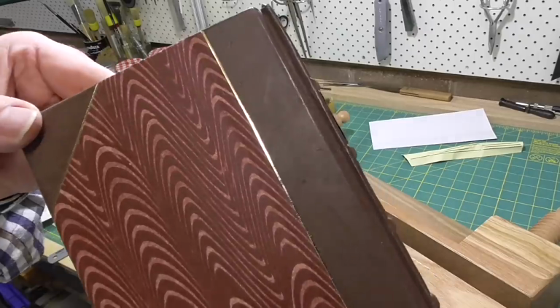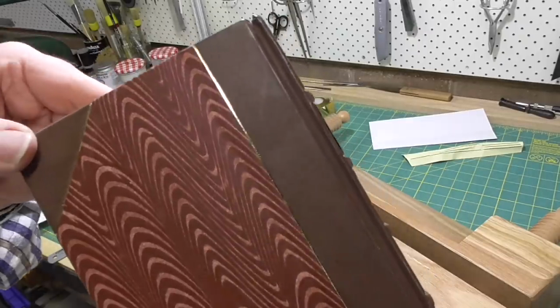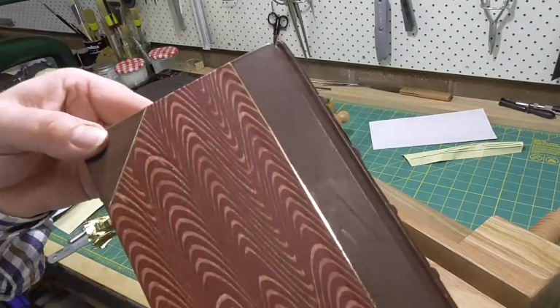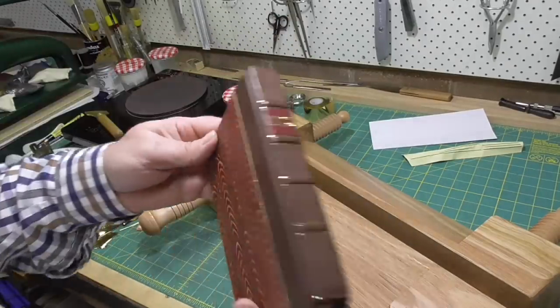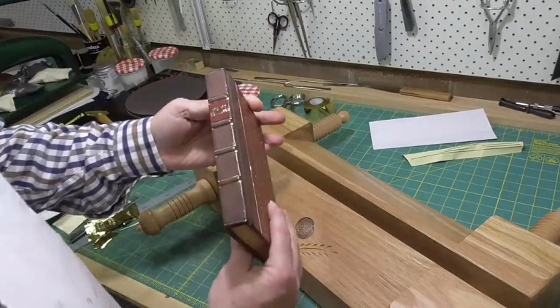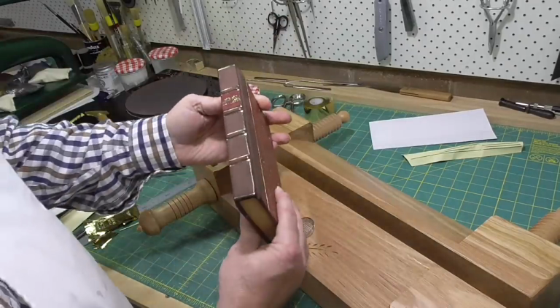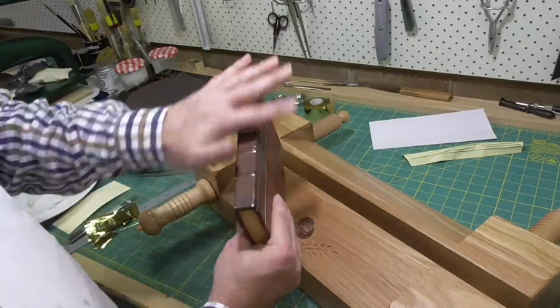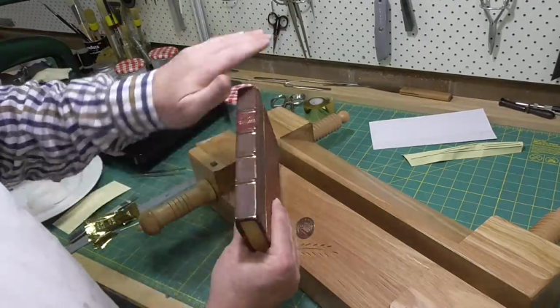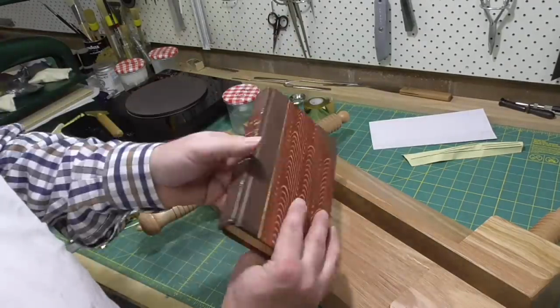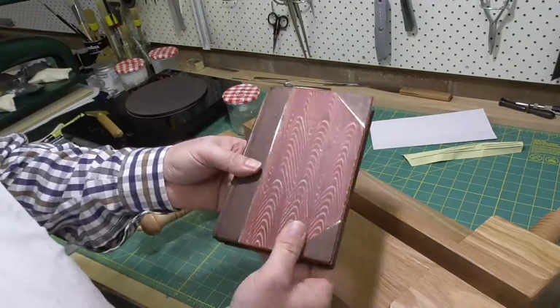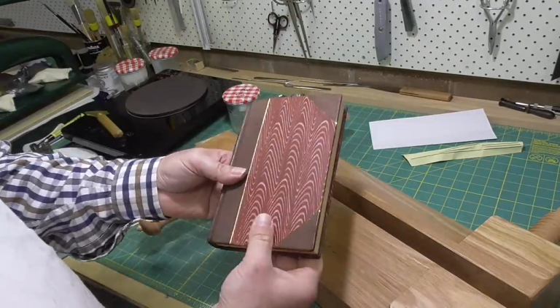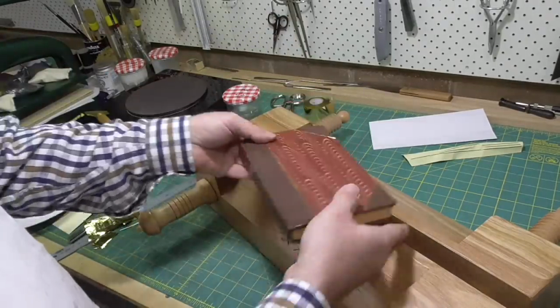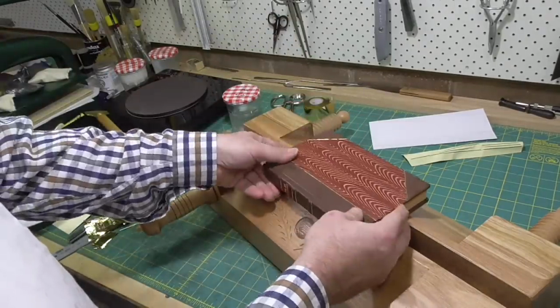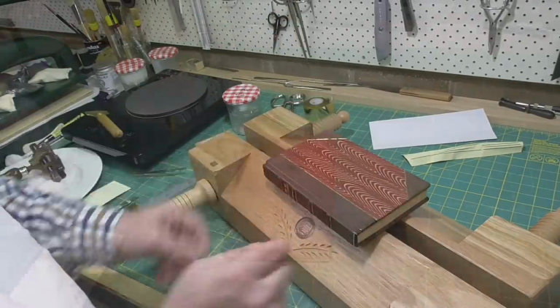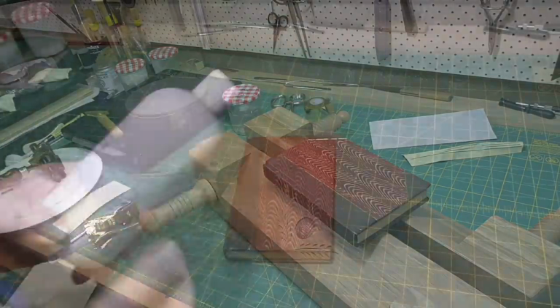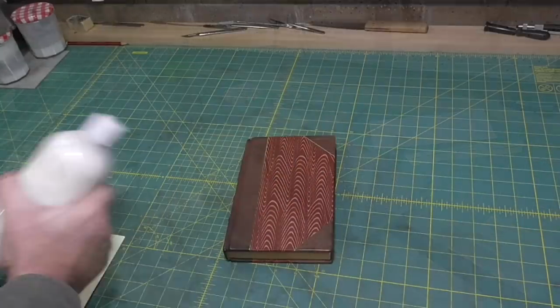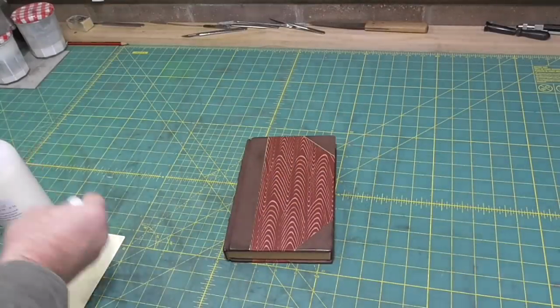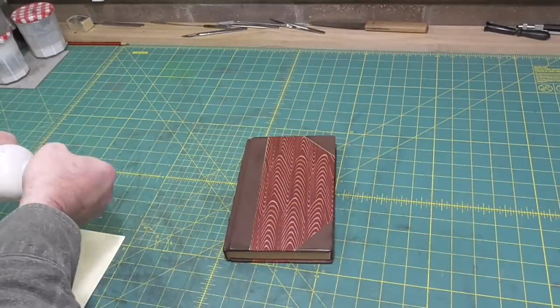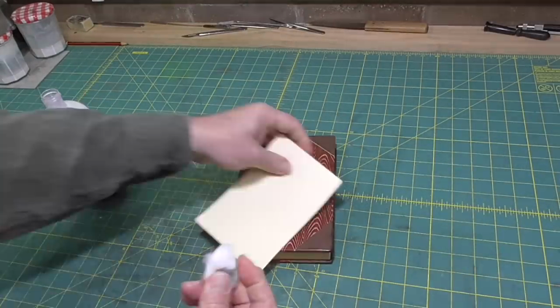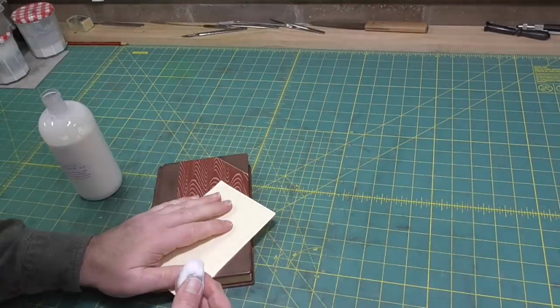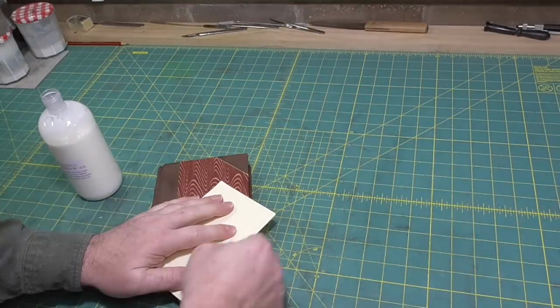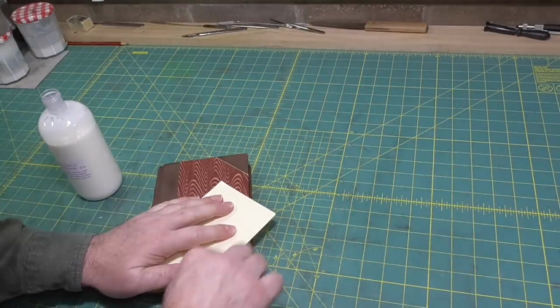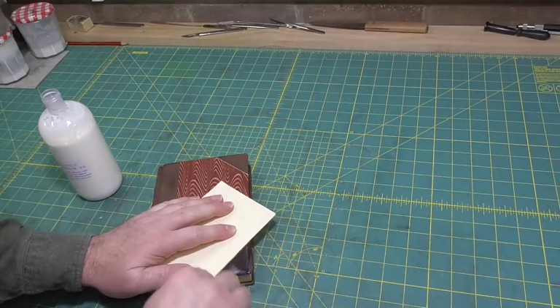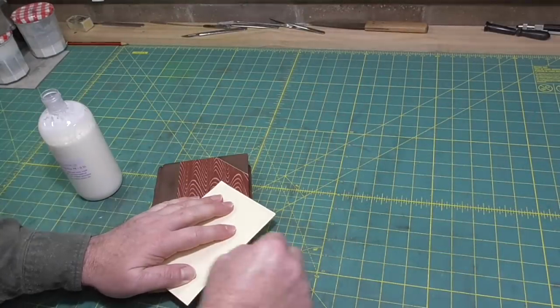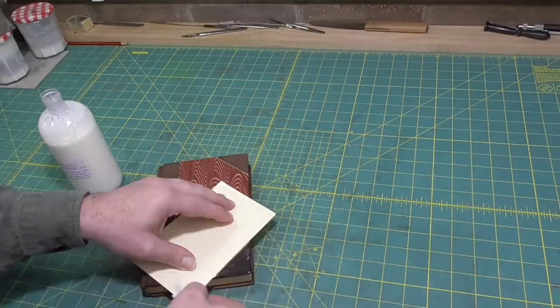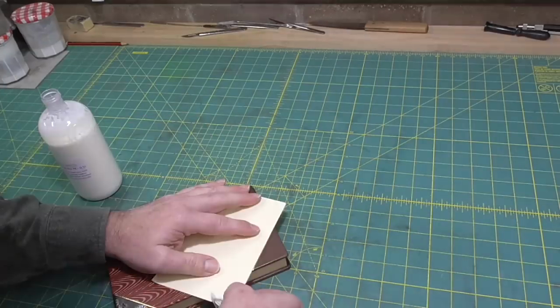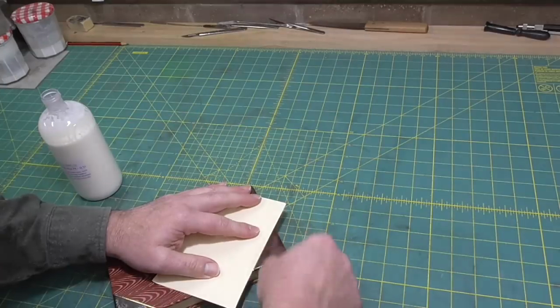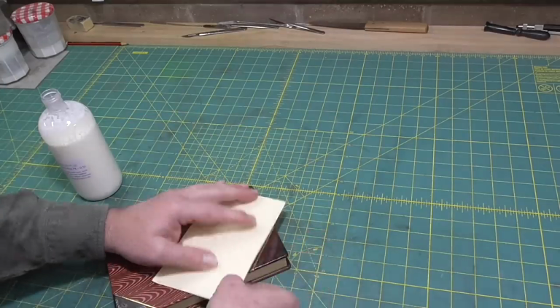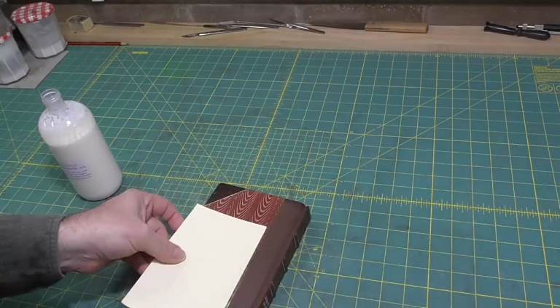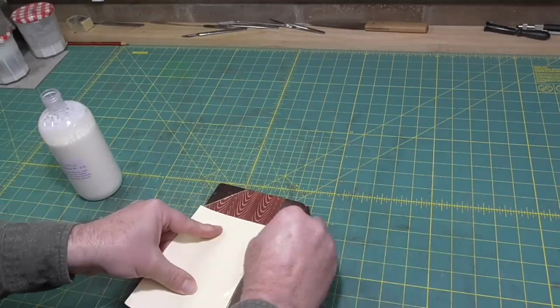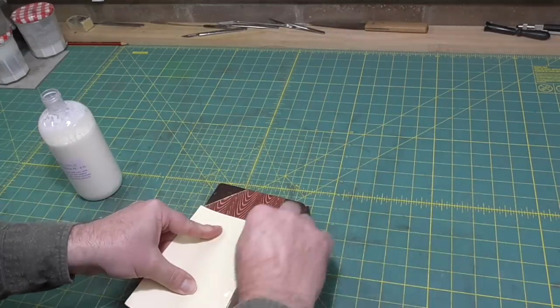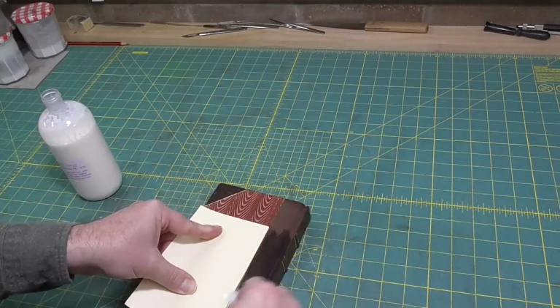The last thing I'll do is to put some Hewitt's dressing on the leather, and once that's dry I'll buff it up with some soft cotton. And then the book is finished.